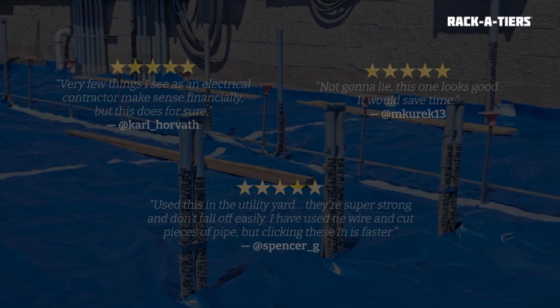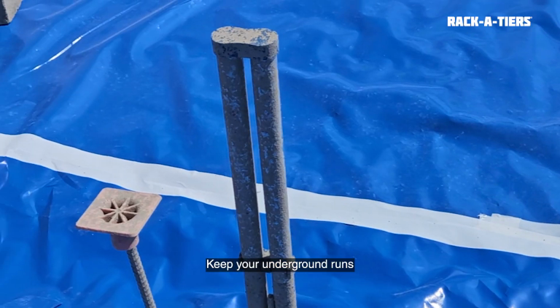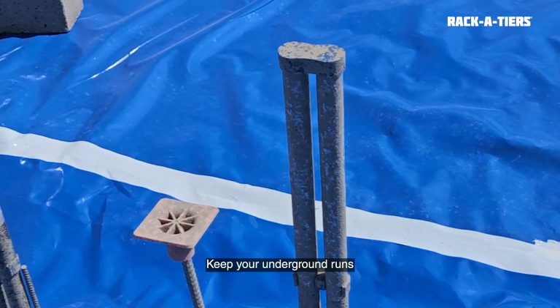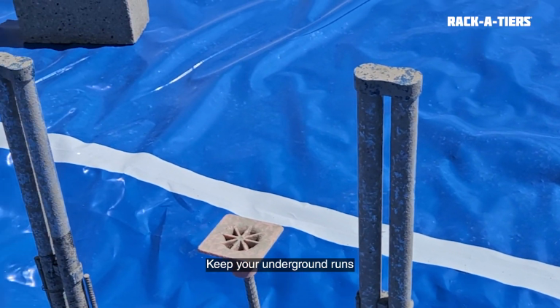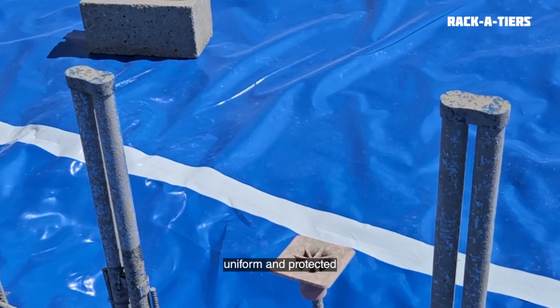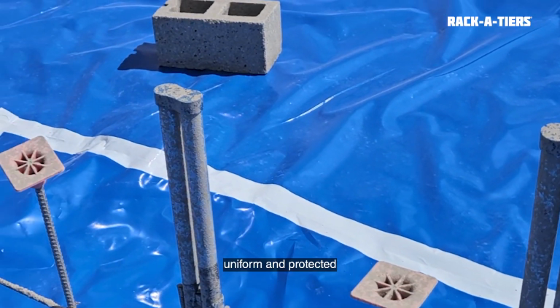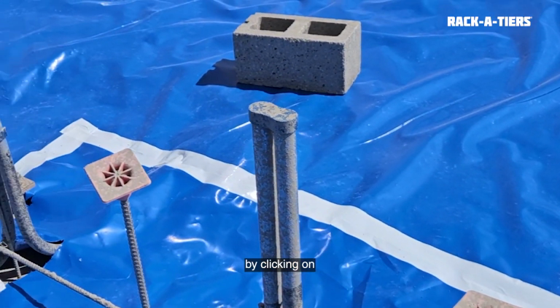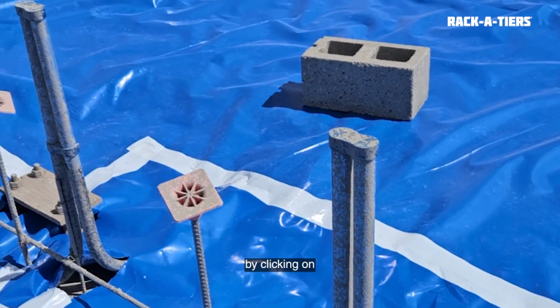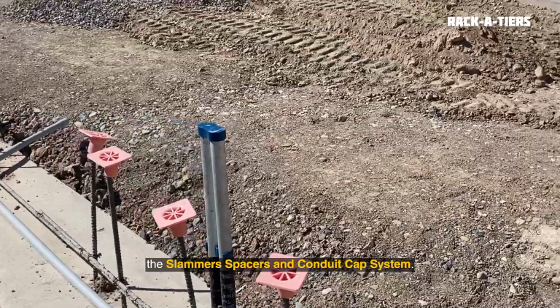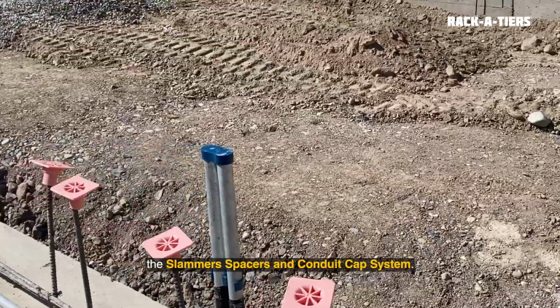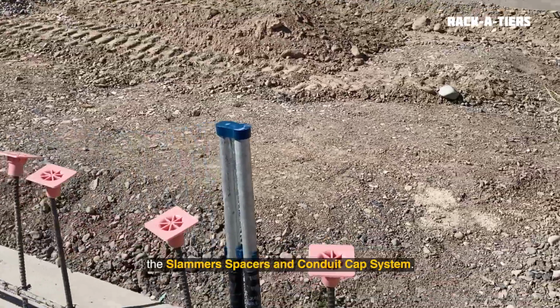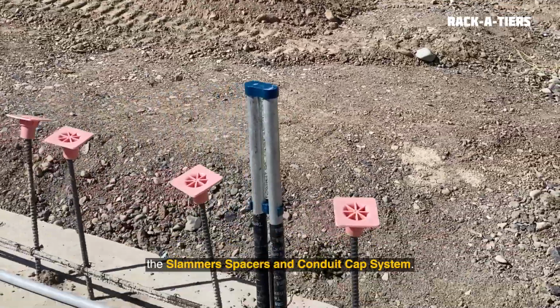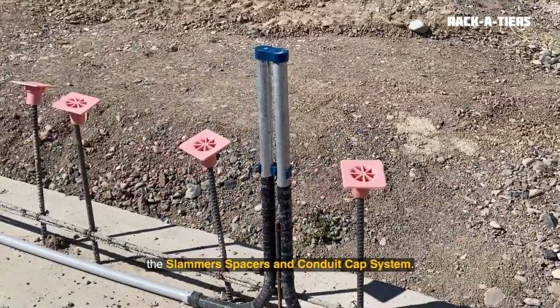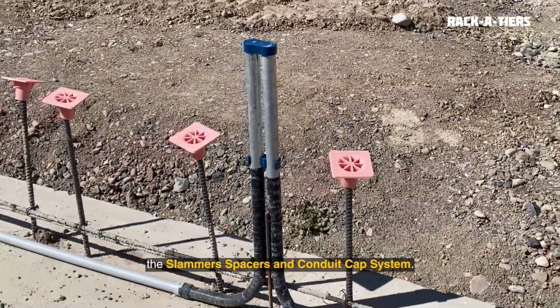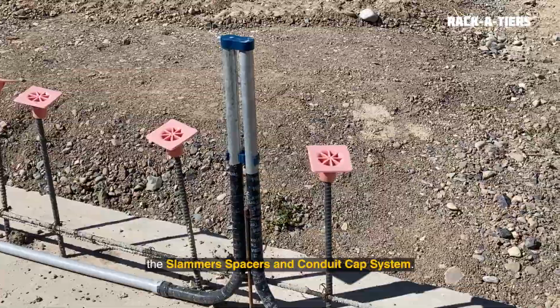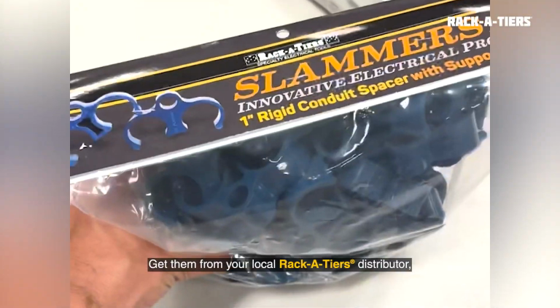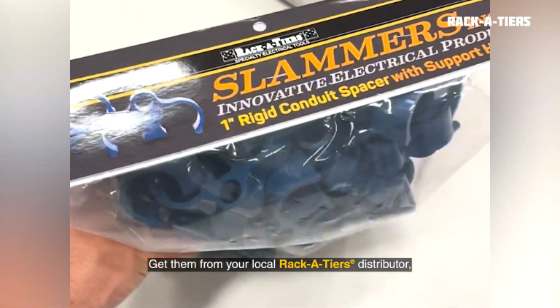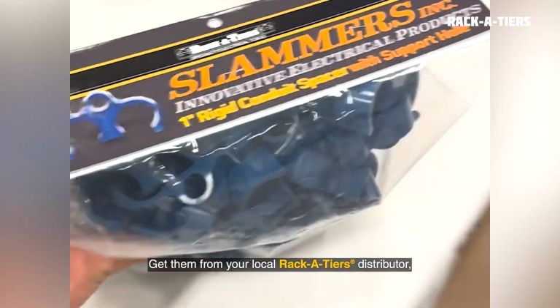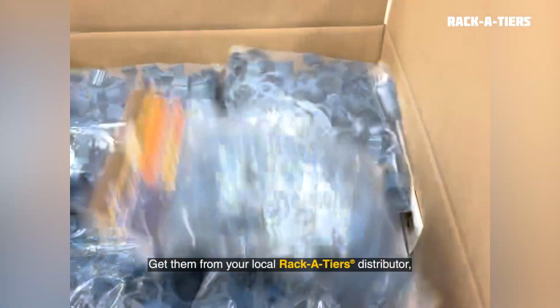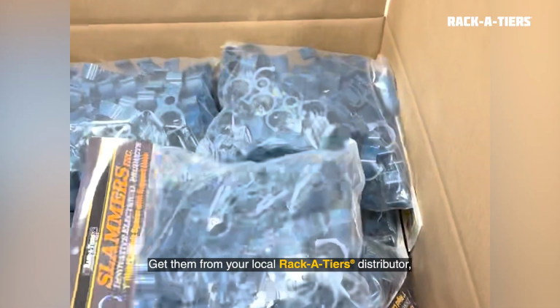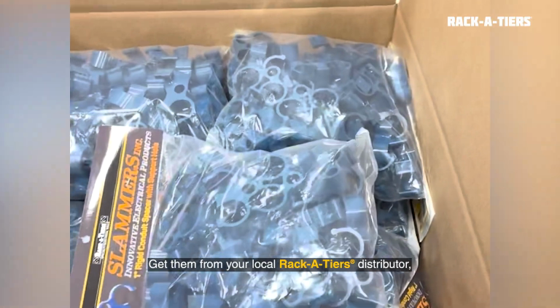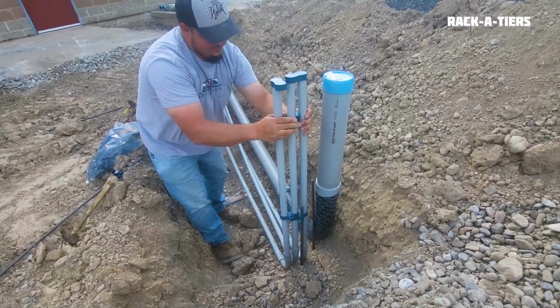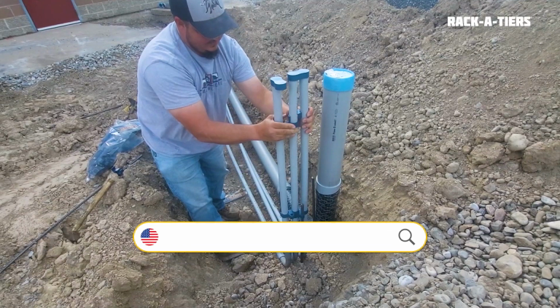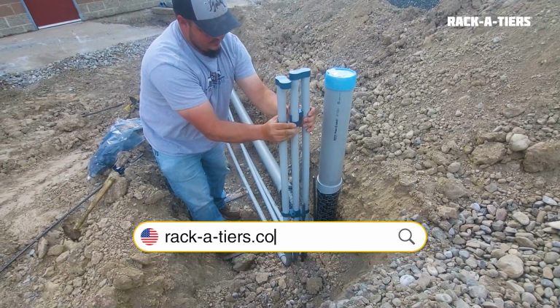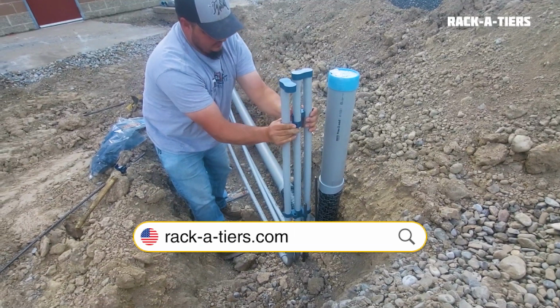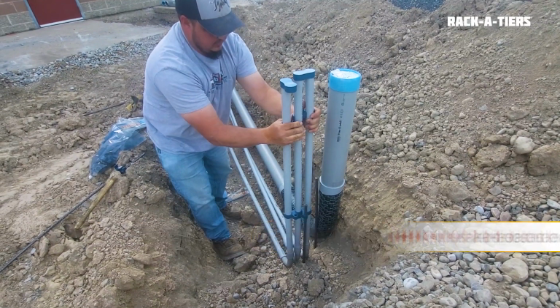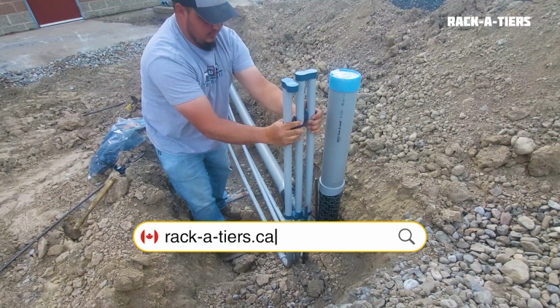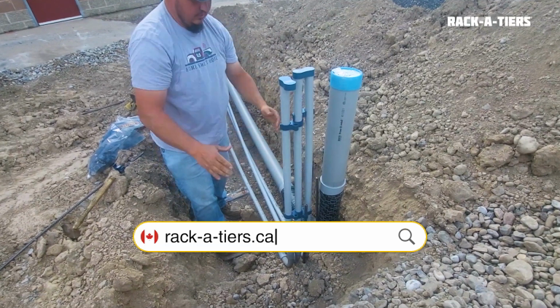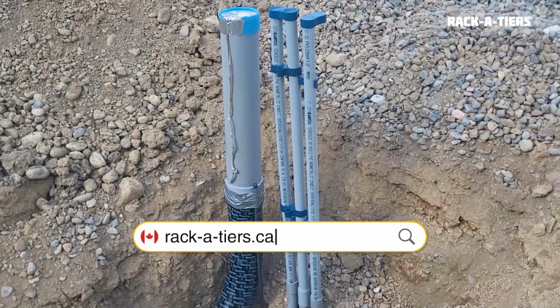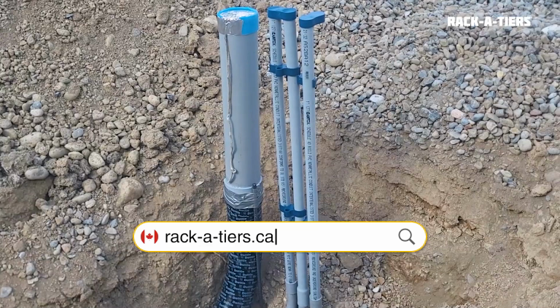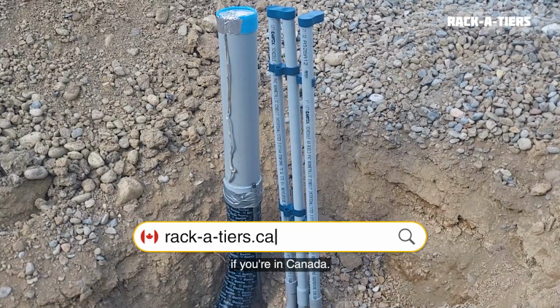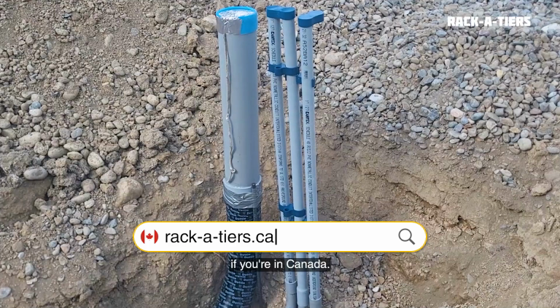Keep your underground runs uniform and protected by clicking on the Slammer spacers and conduit cap system. Get them from your local Racketeers distributor at racketeers.com or racketeers.ca if you're in Canada.